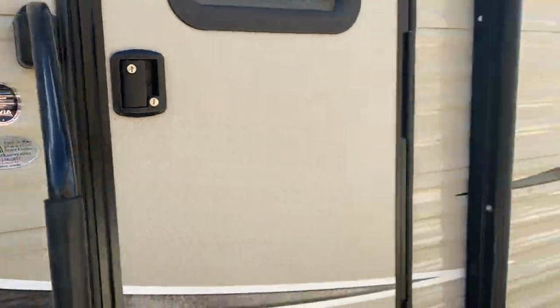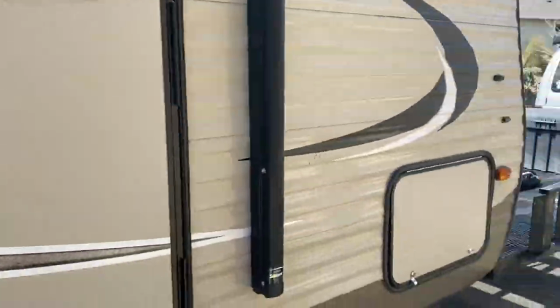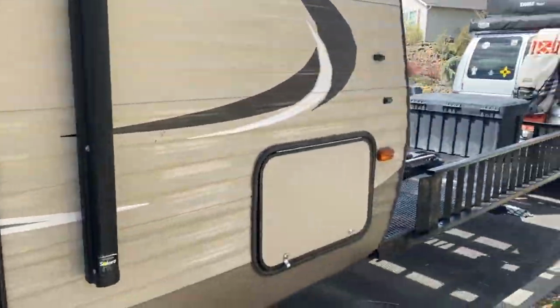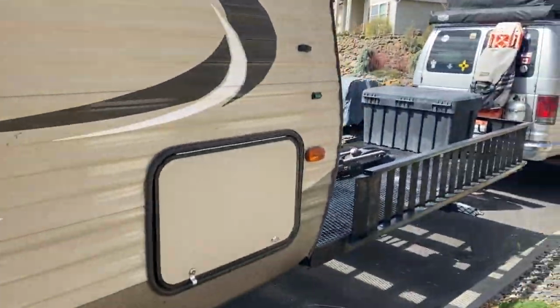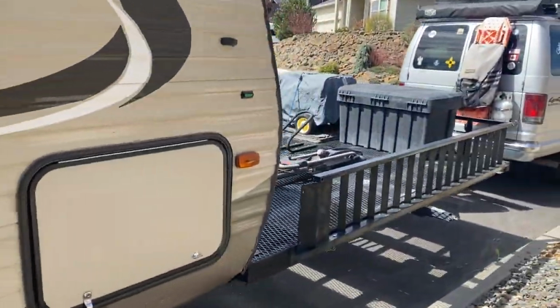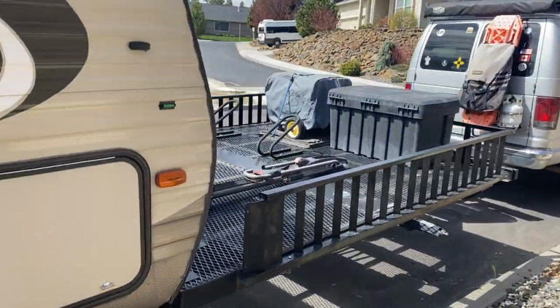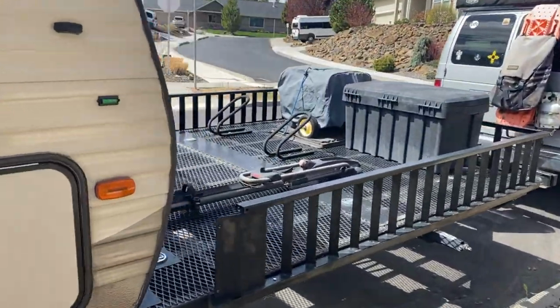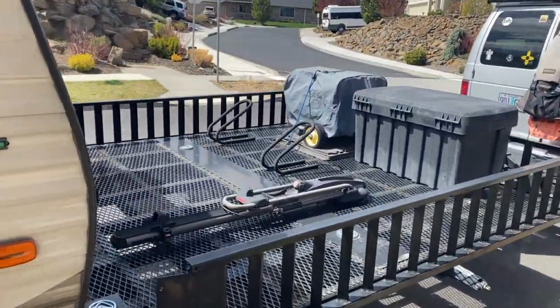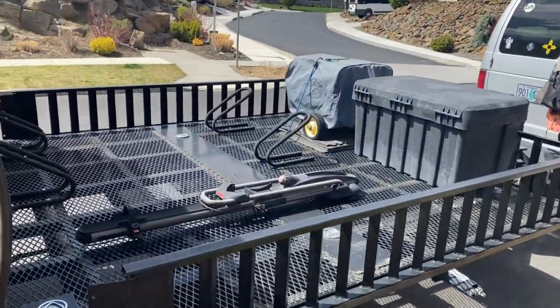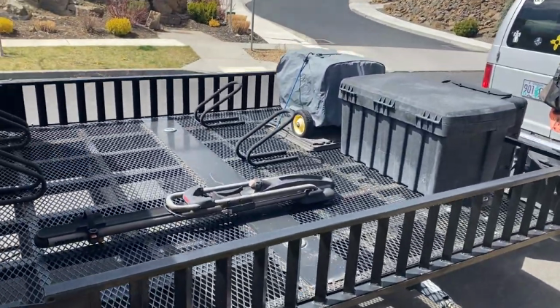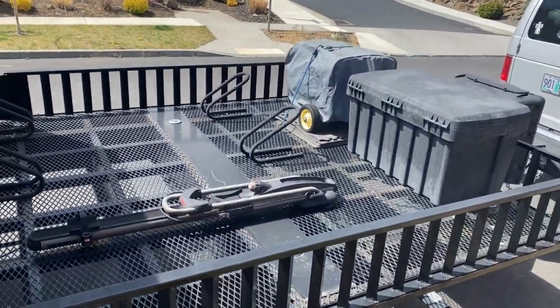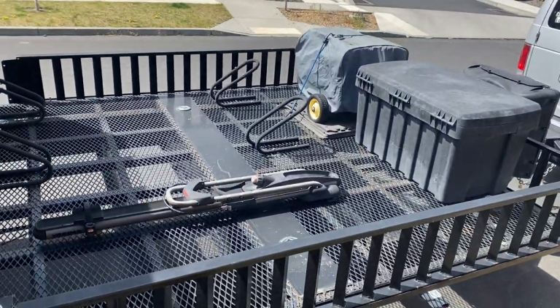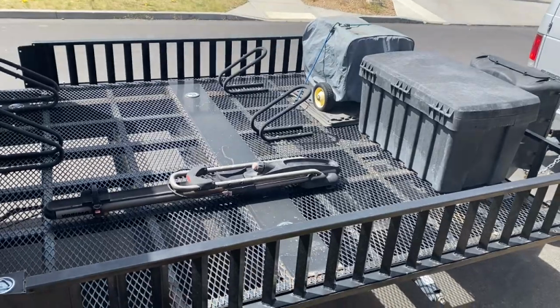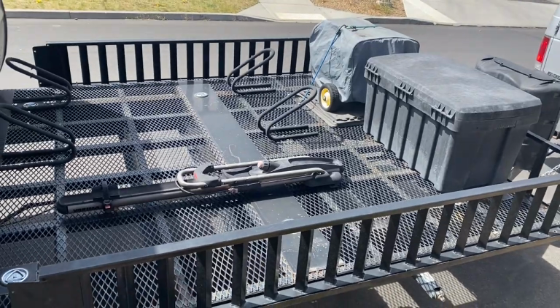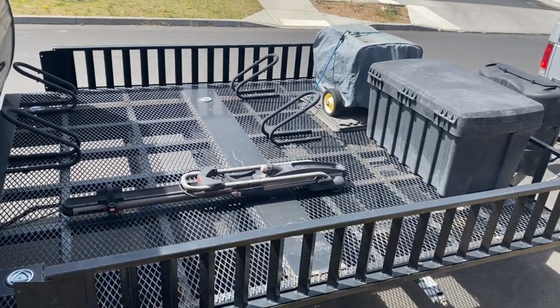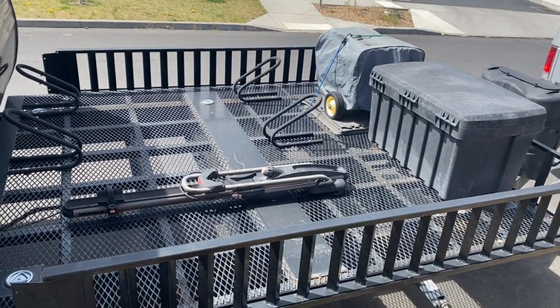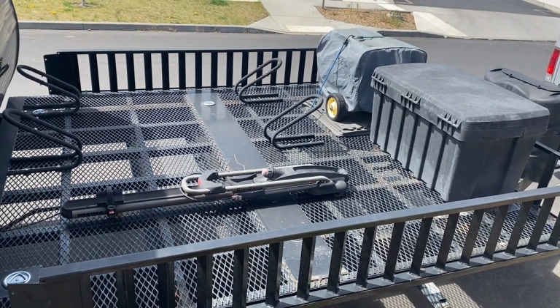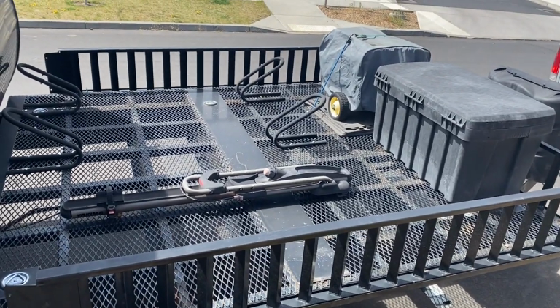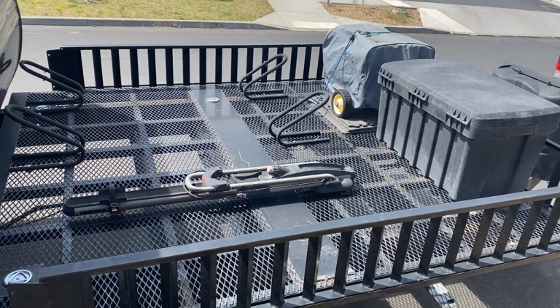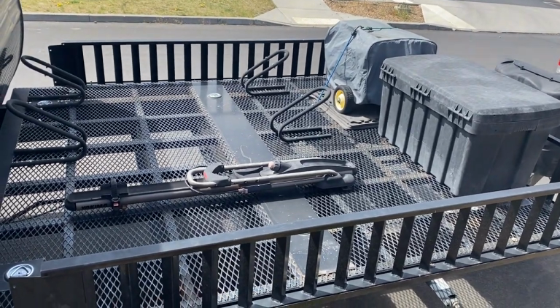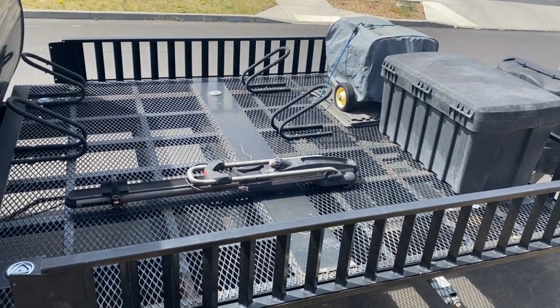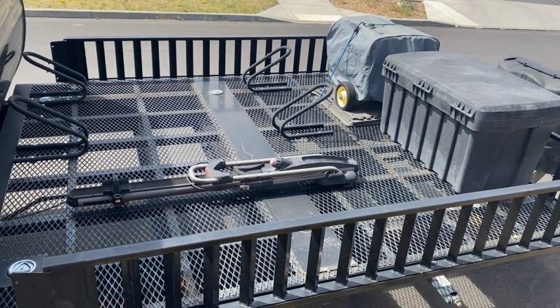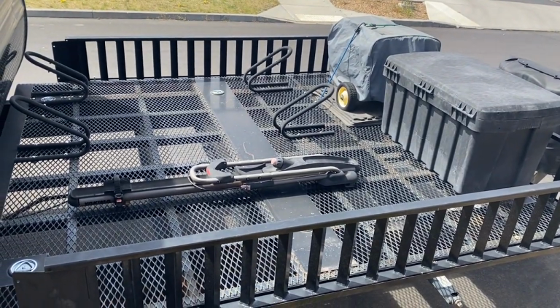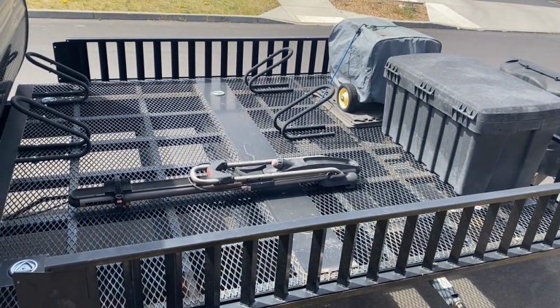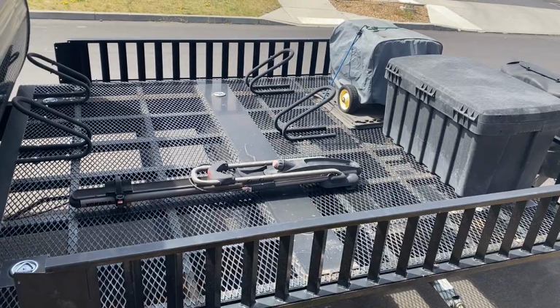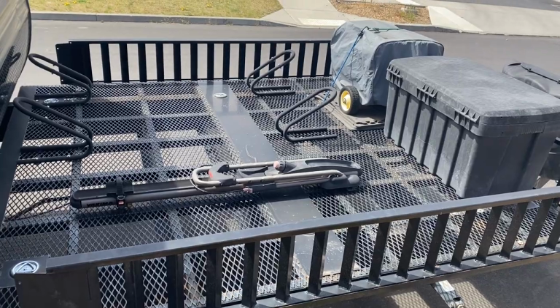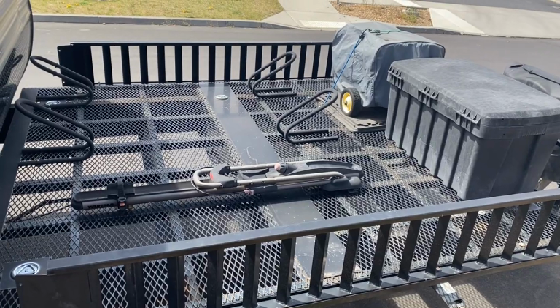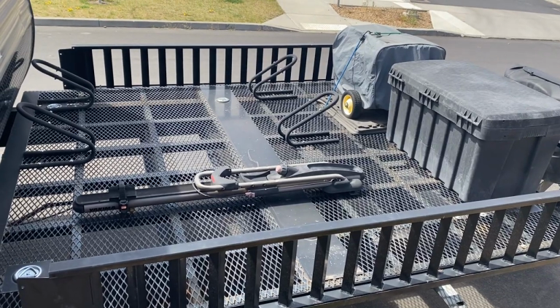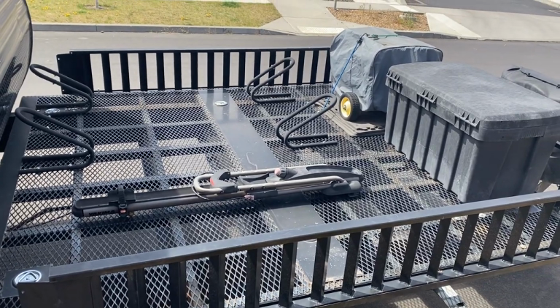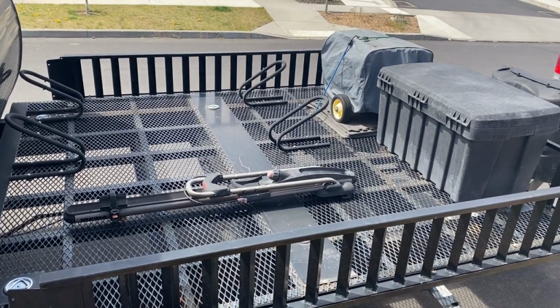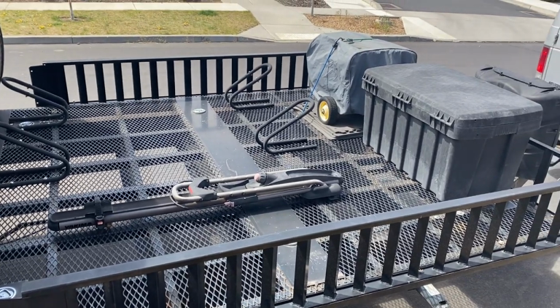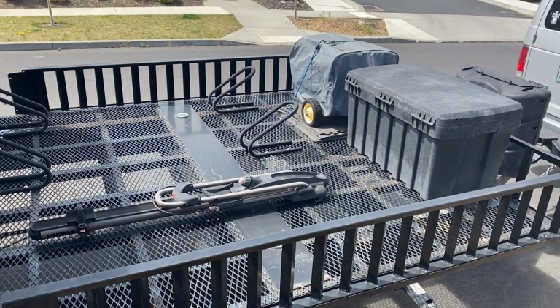It's actually a toy hauler, so you've got about an eight-foot by eight-foot spot up front where you can put ATVs or Razor motorcycles. We actually just used it for our electric bikes.